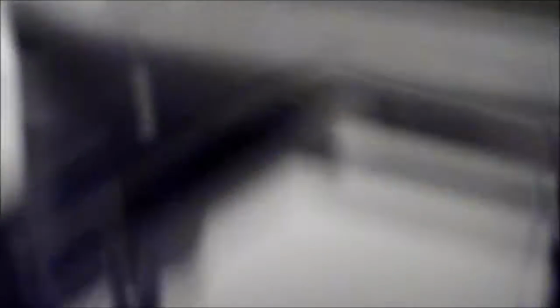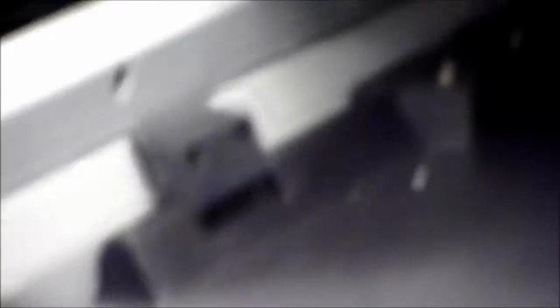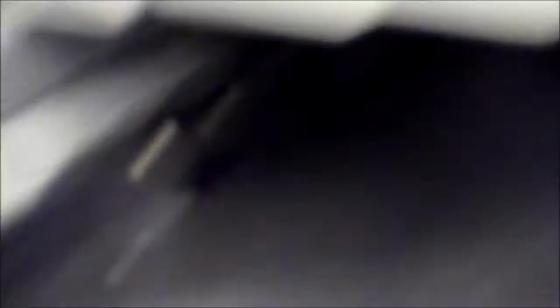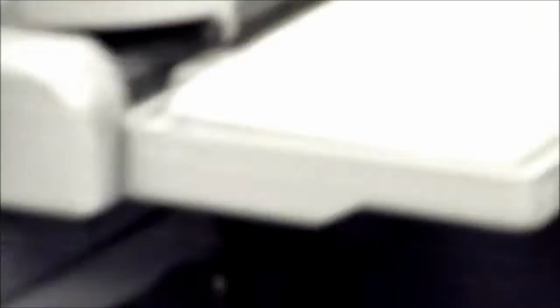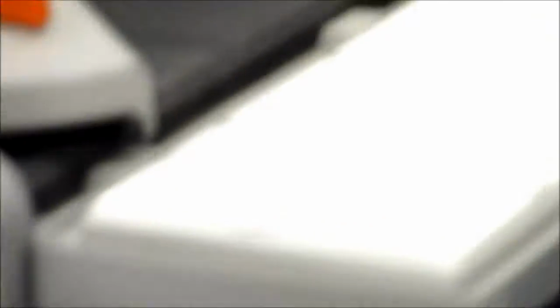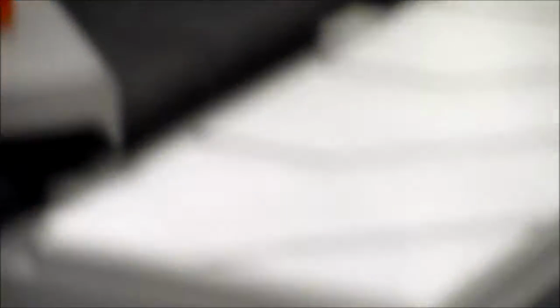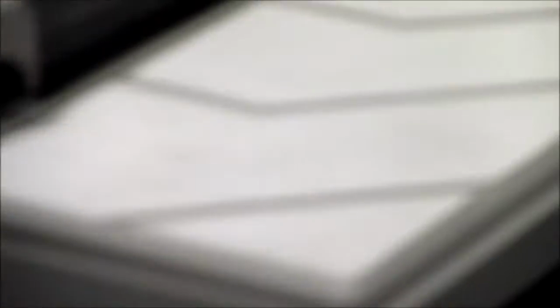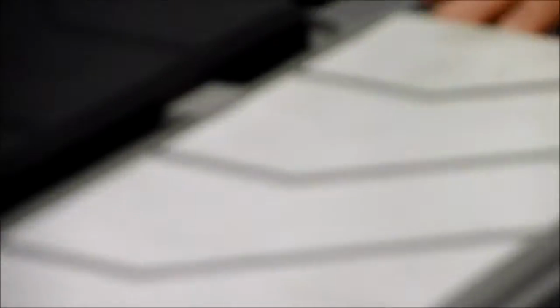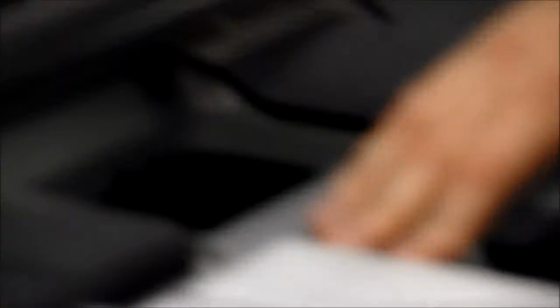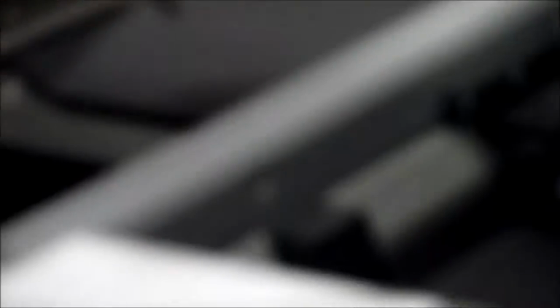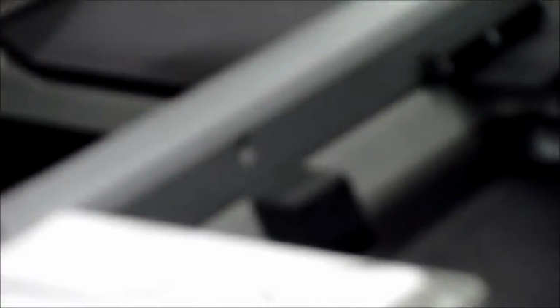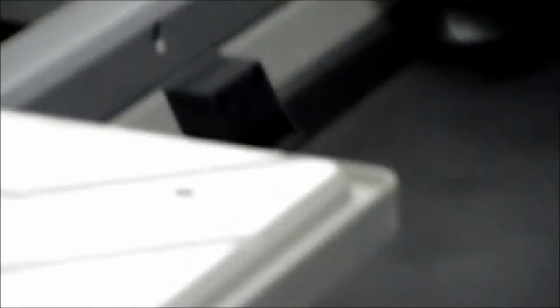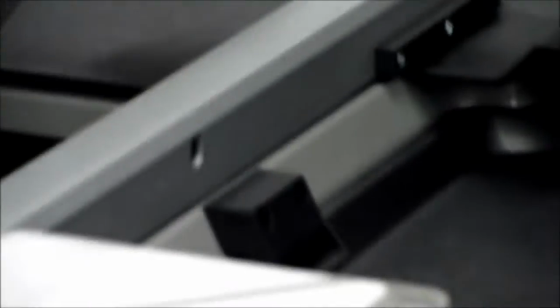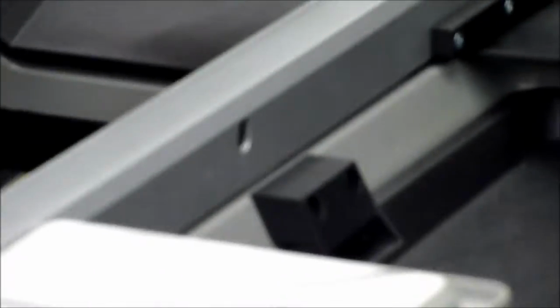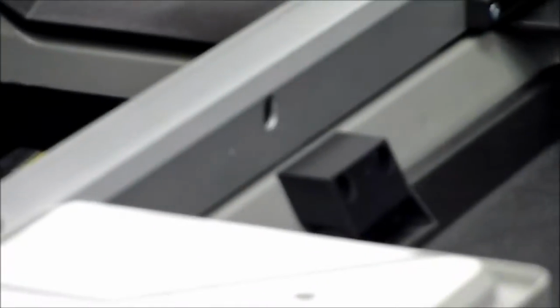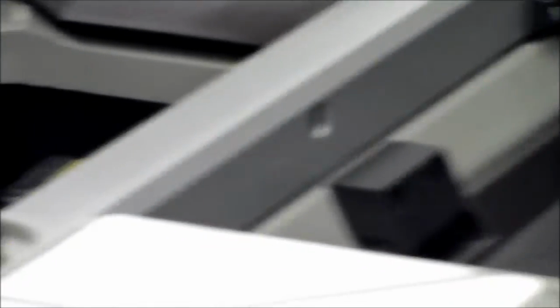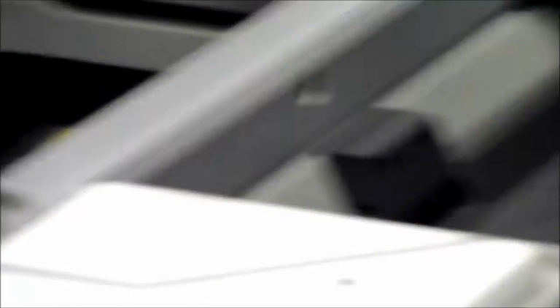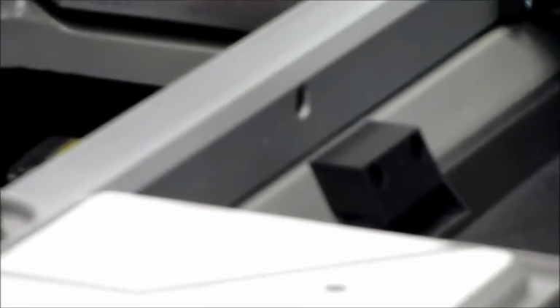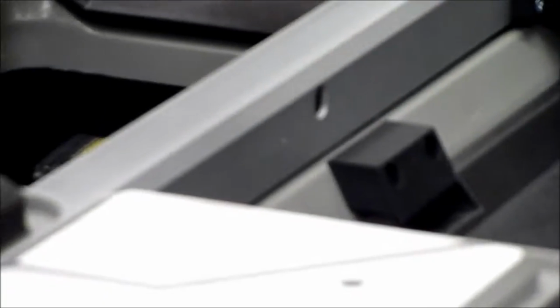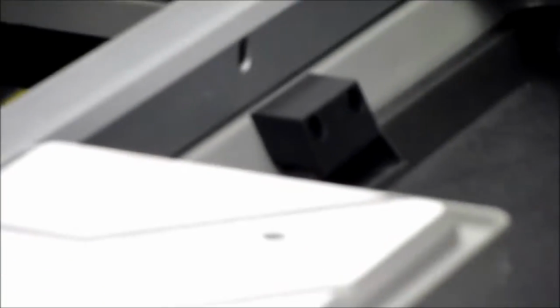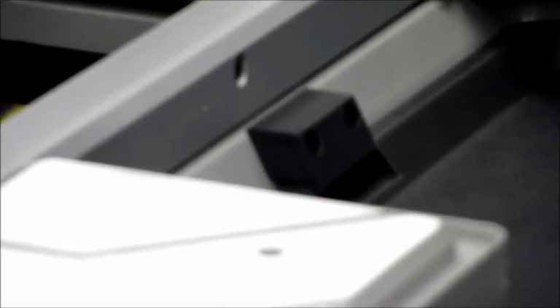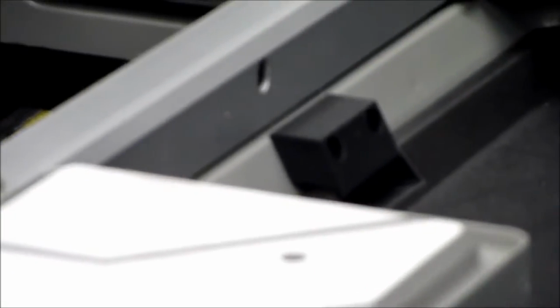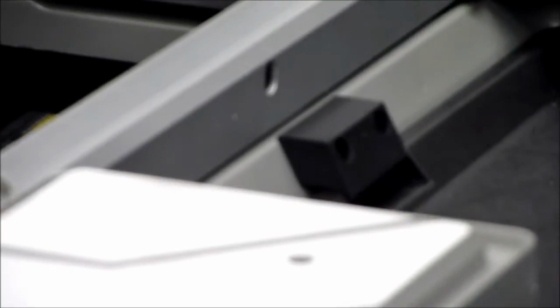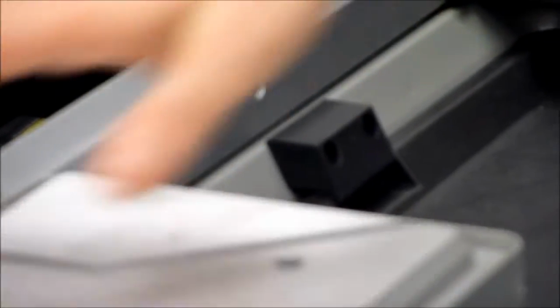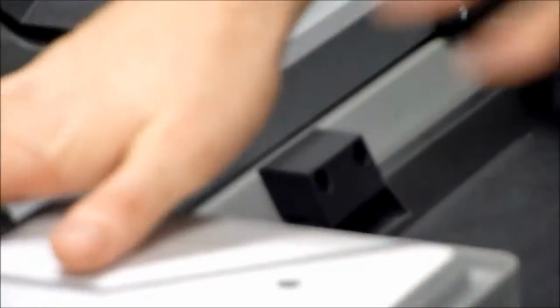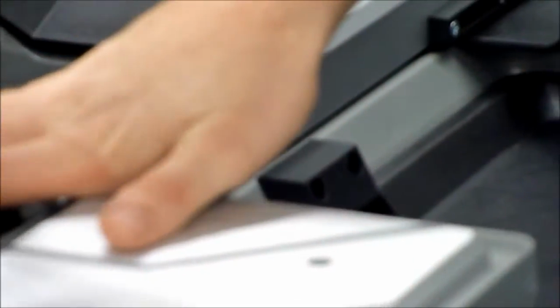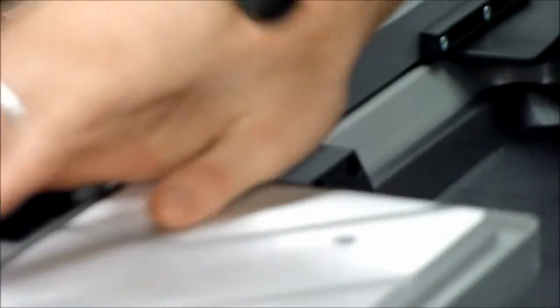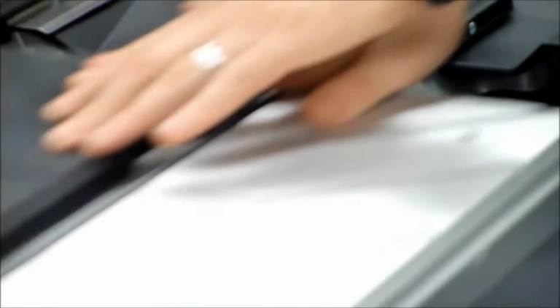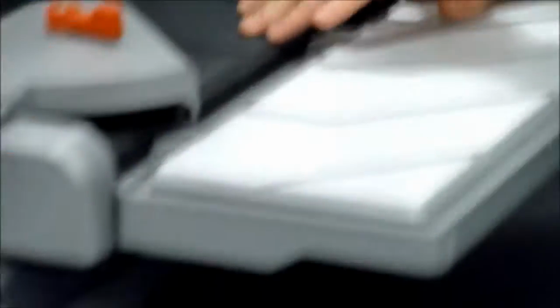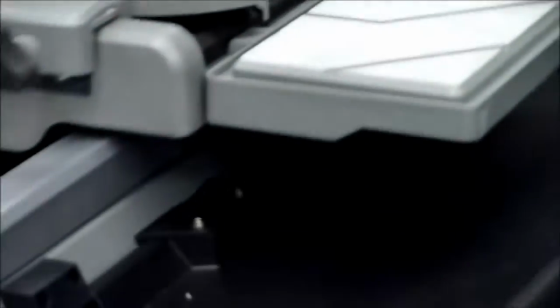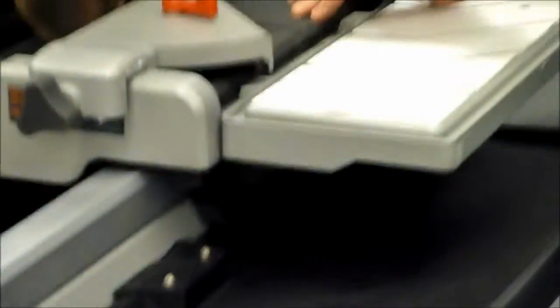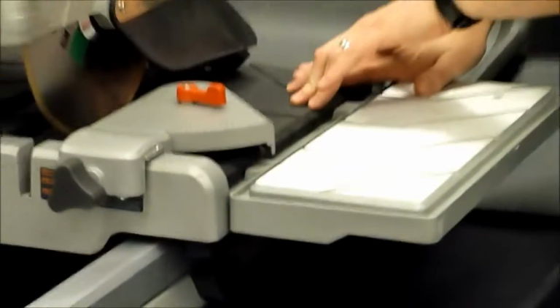Tile saw — we refer to the sliding table versions. This is the kind where there are fixed table ones where we actually move the tile. In this case, we move the tile across a table. In this case, the tile sits on the table and it slides through the blade.